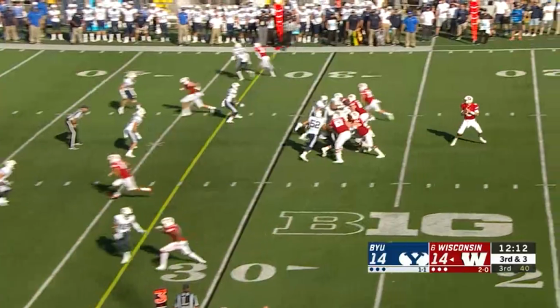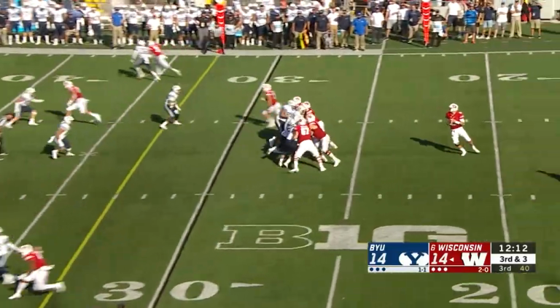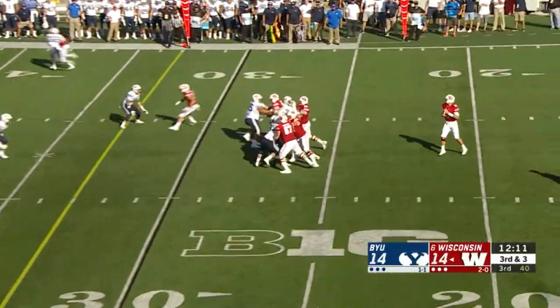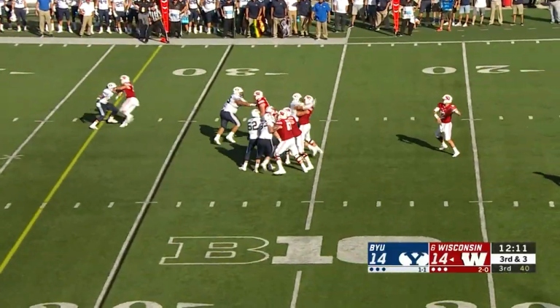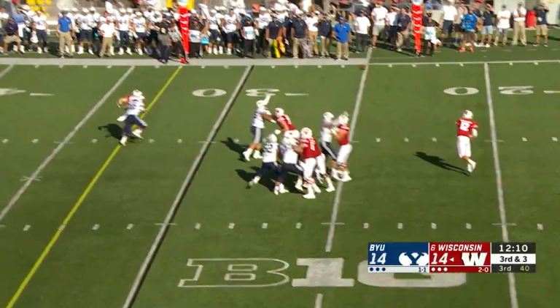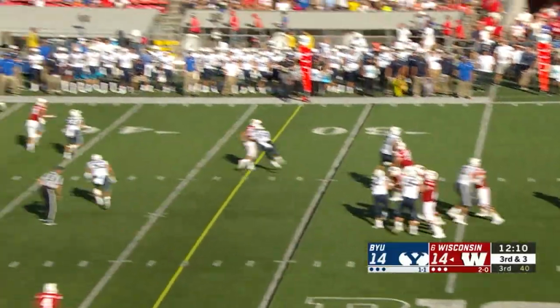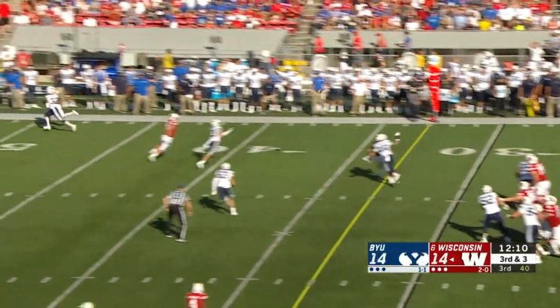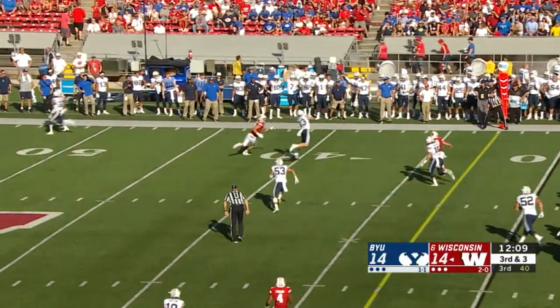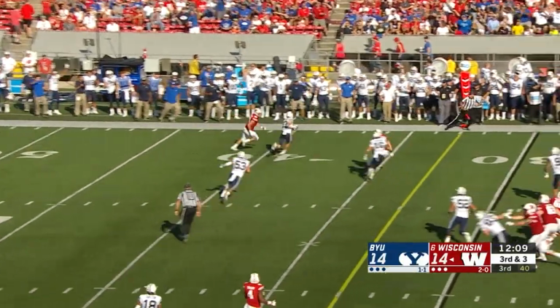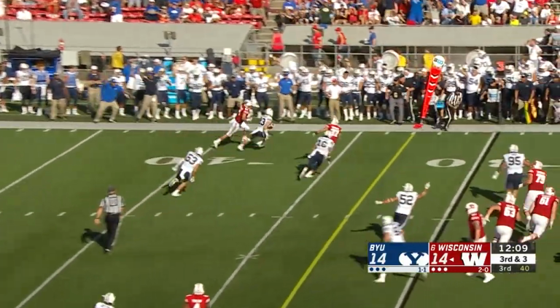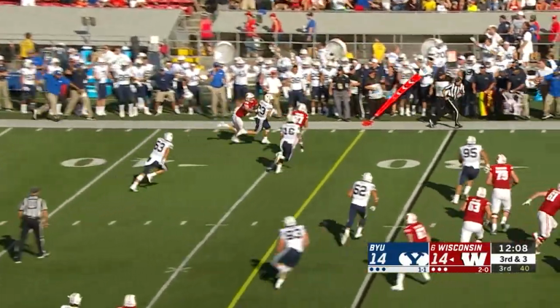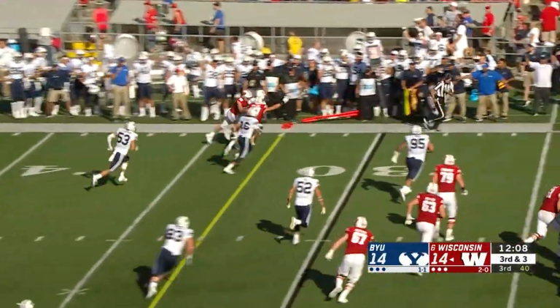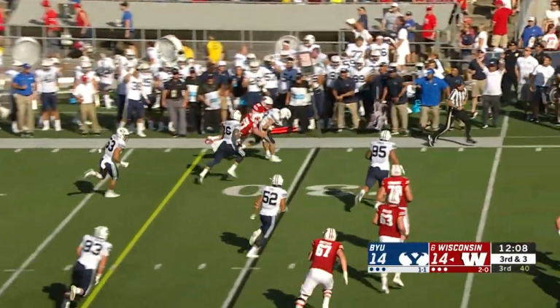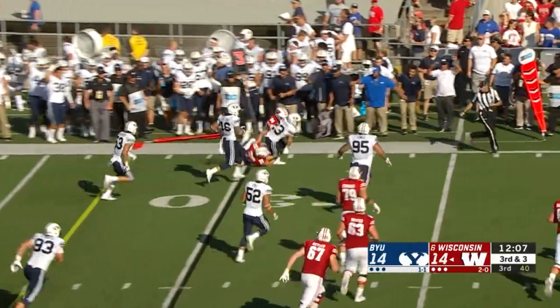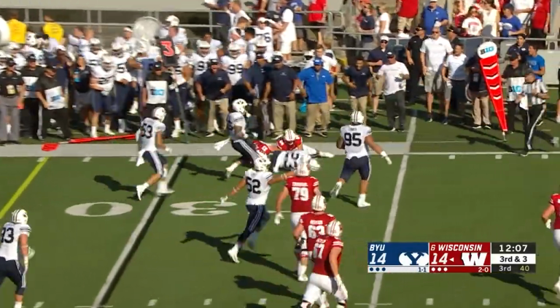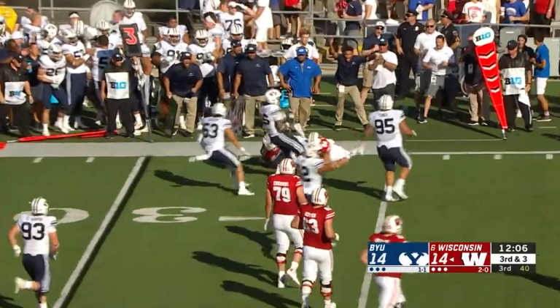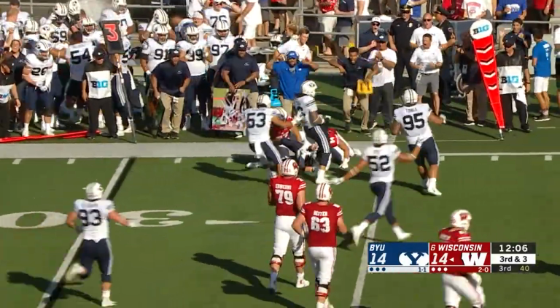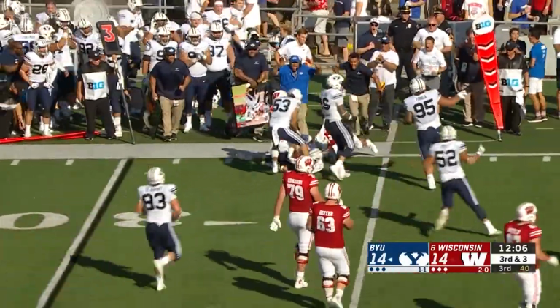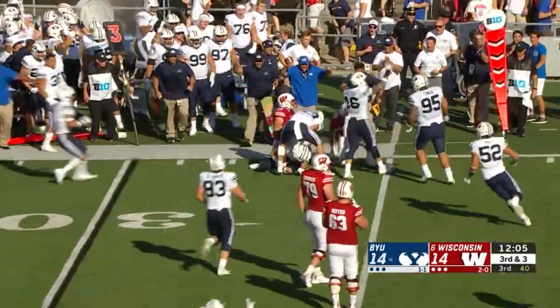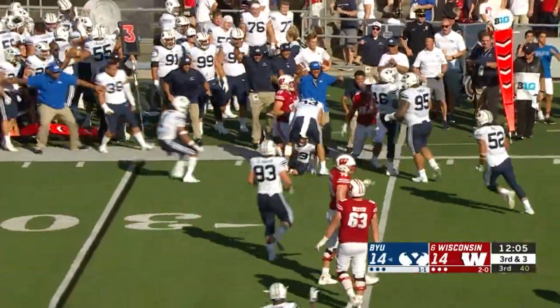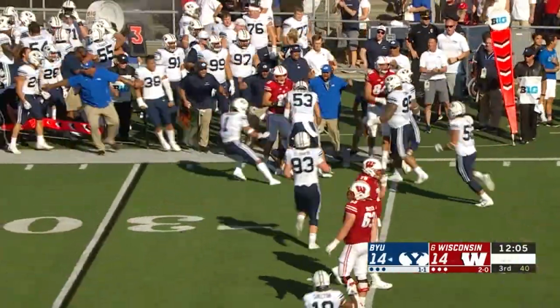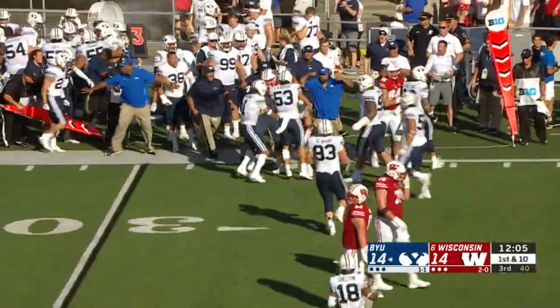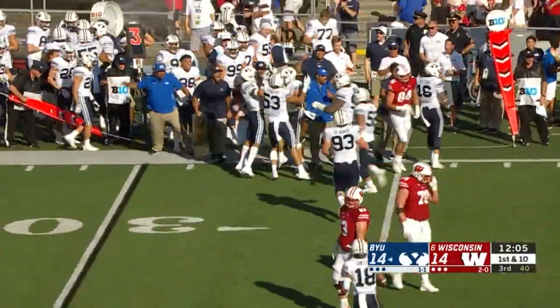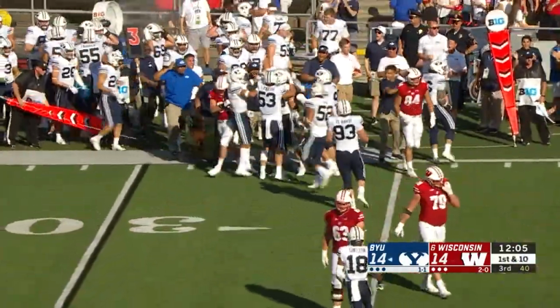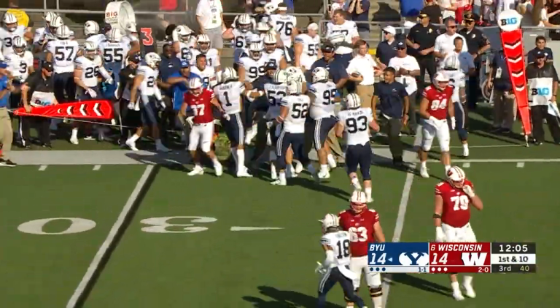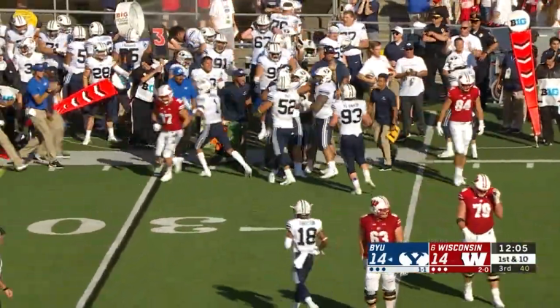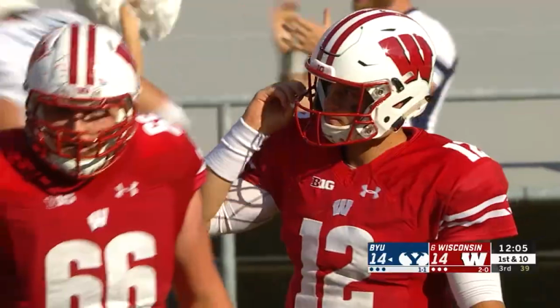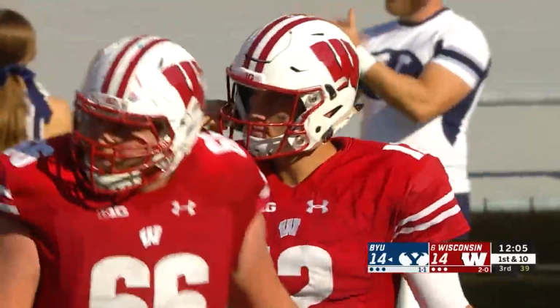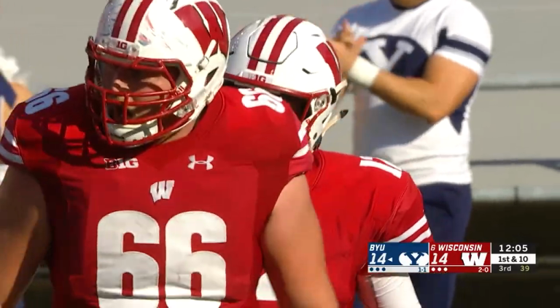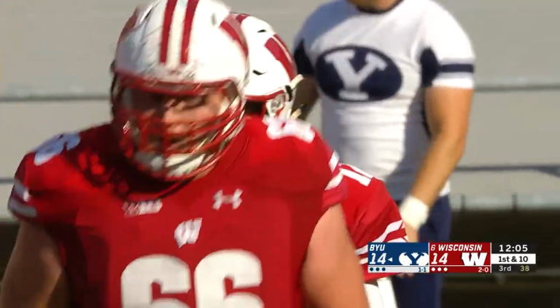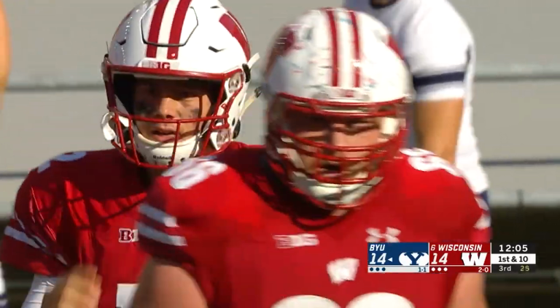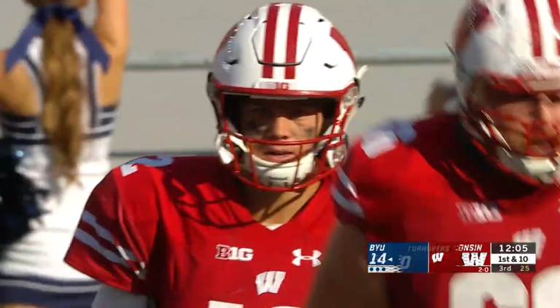It's a deep drop on third and three from Hornibrook. He fires — intercepted. Zane Anderson steps in front and picks it off. The Cougars are back in business inside the Wisconsin 35. Big play from the Zane train.